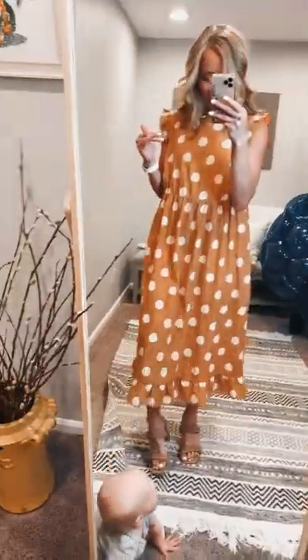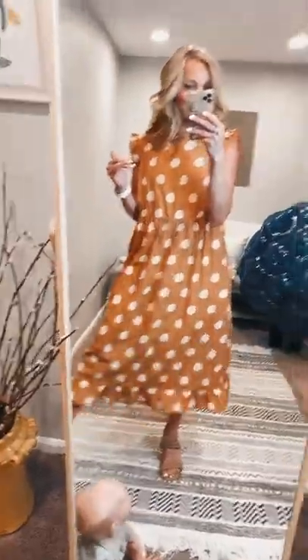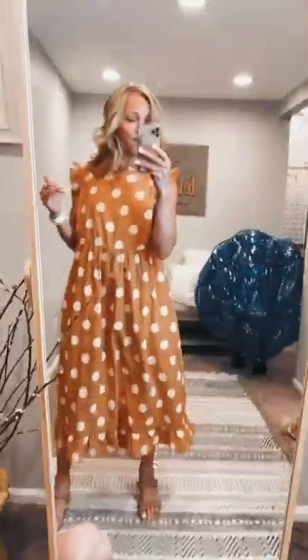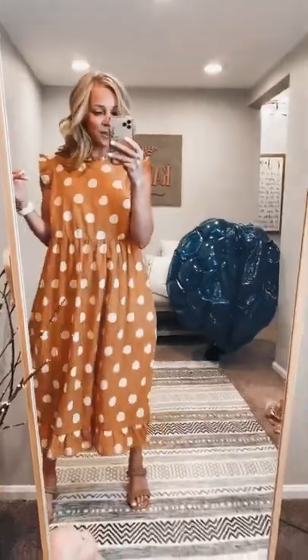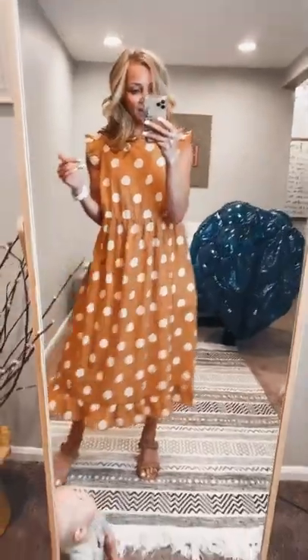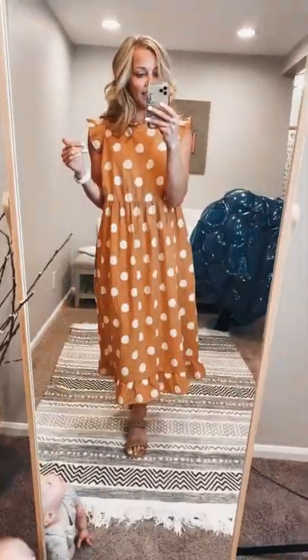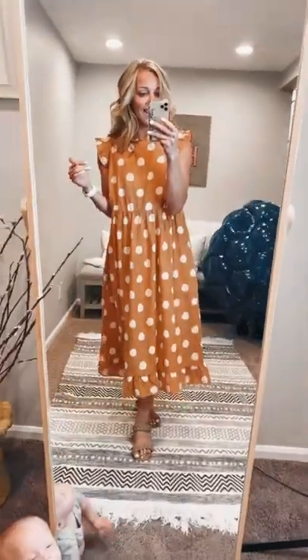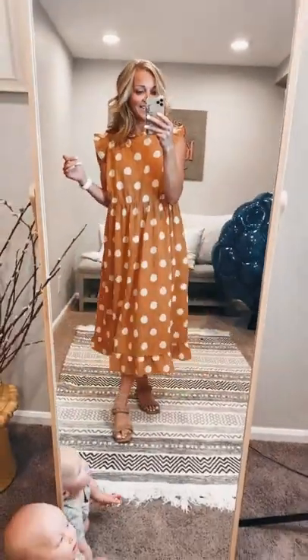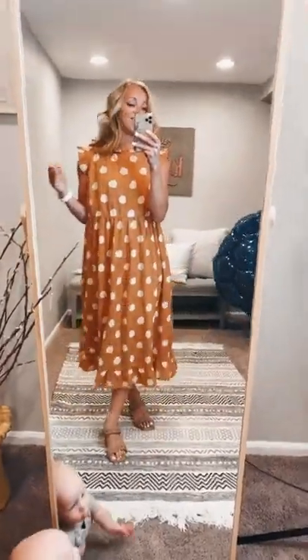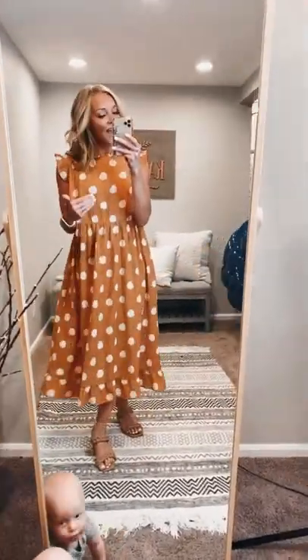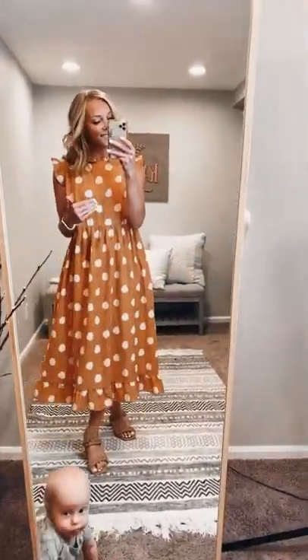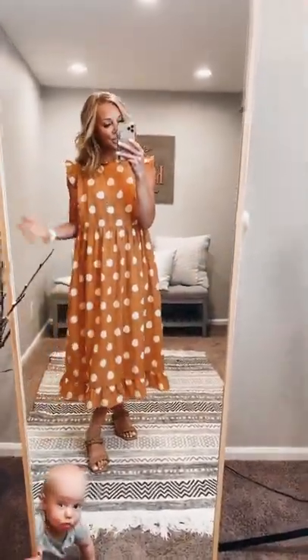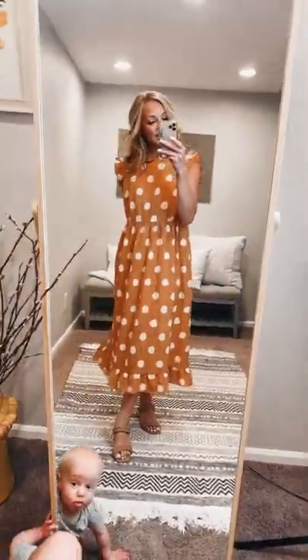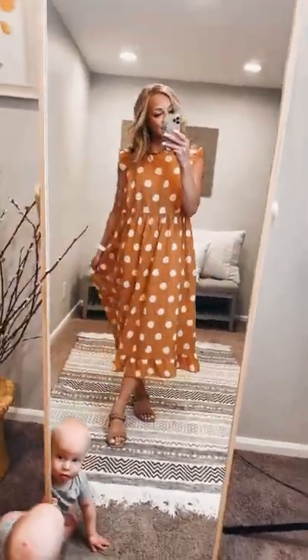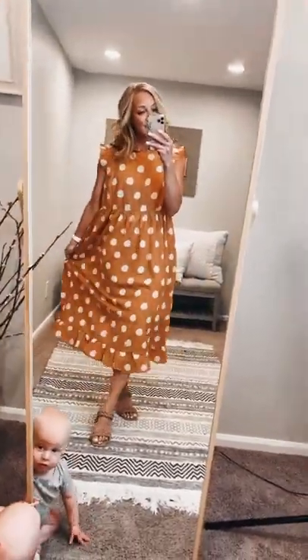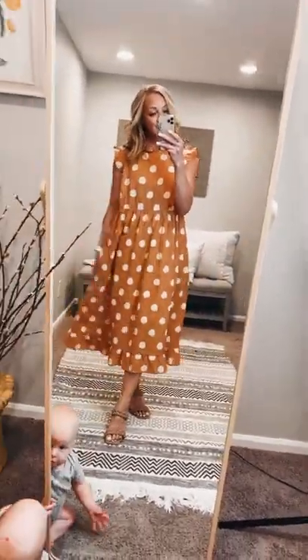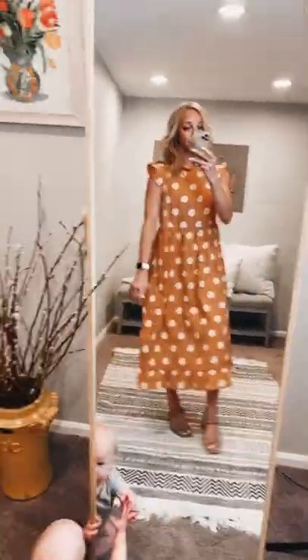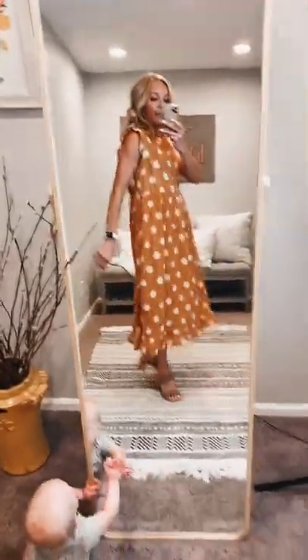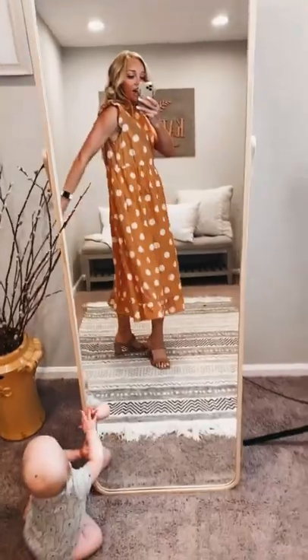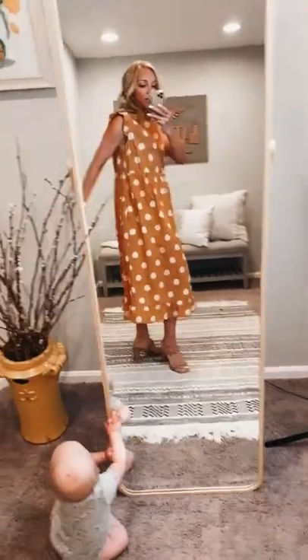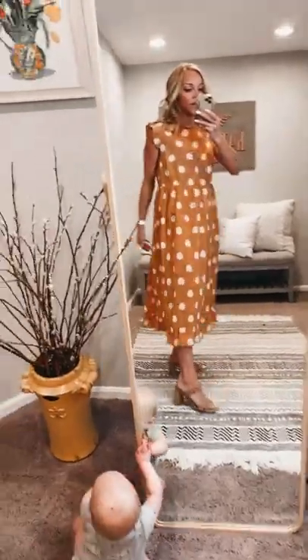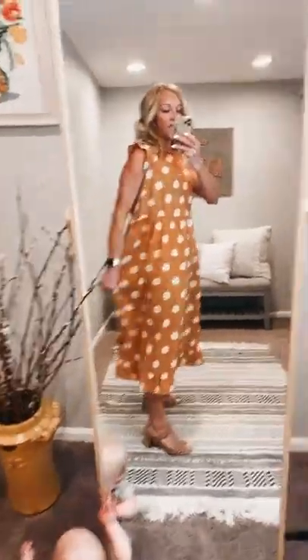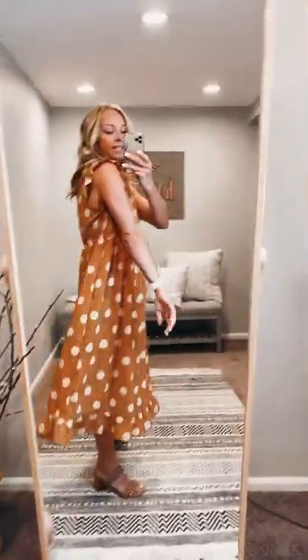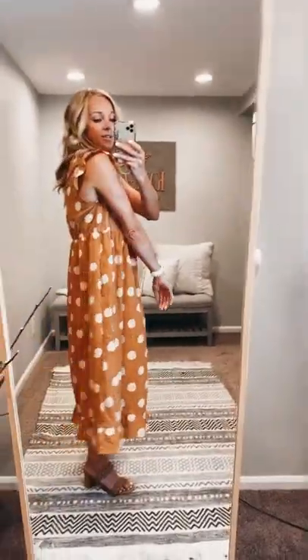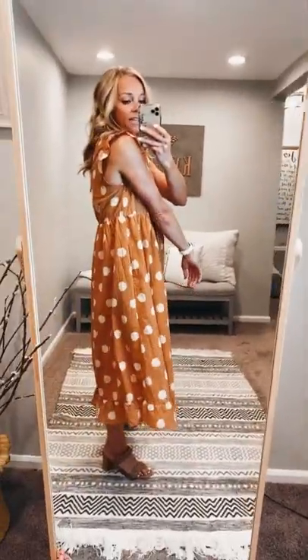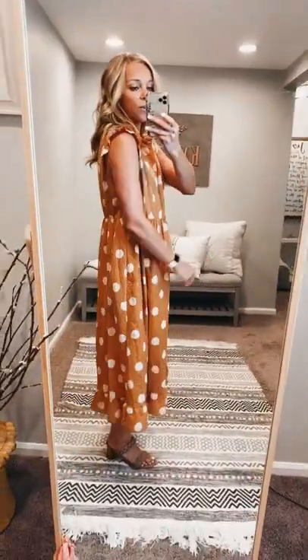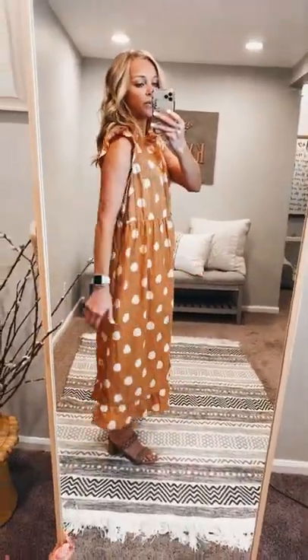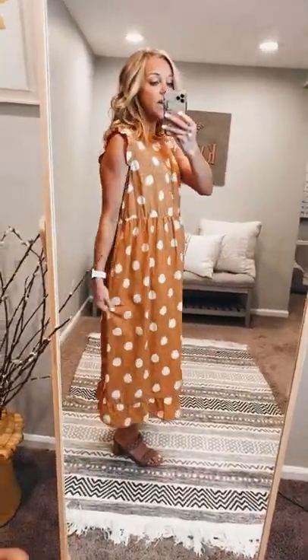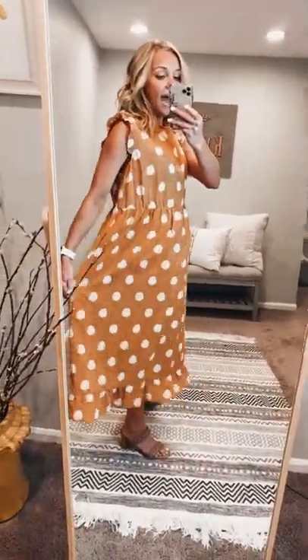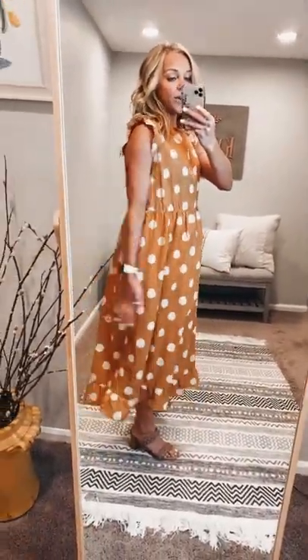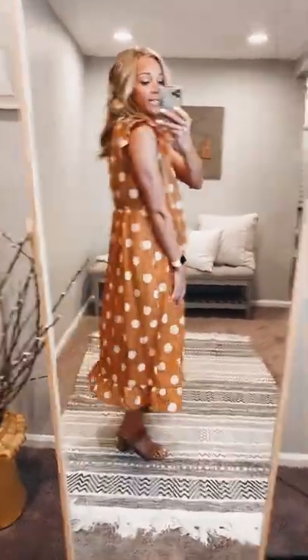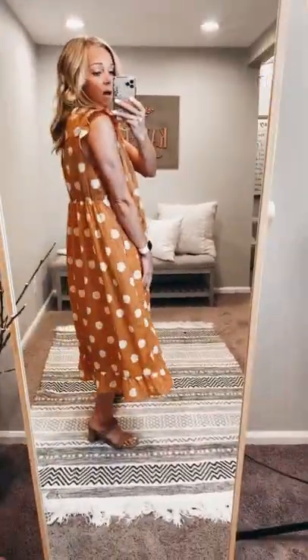It is a fully lined dress, which is really nice, and it's really a comfortable flowy fit. You can see there's definitely a ton of wiggle room. I am wearing this in a small.